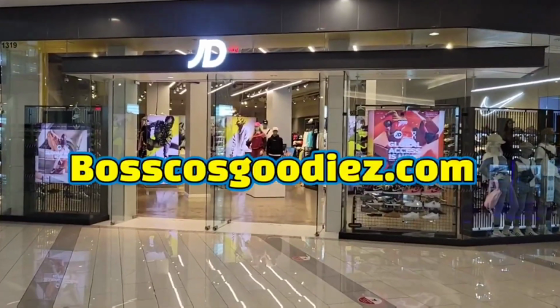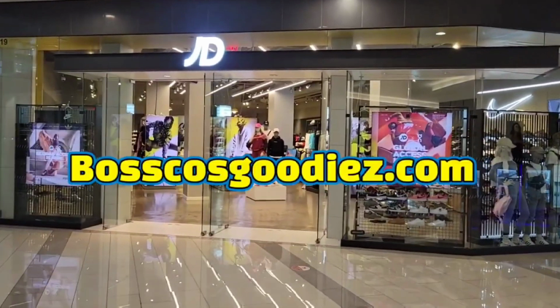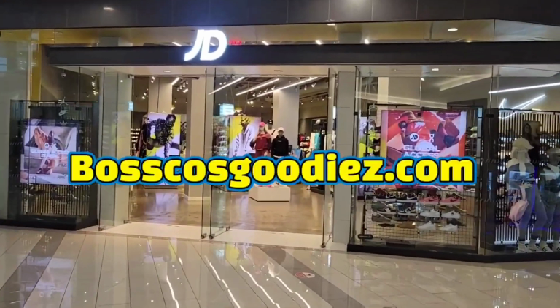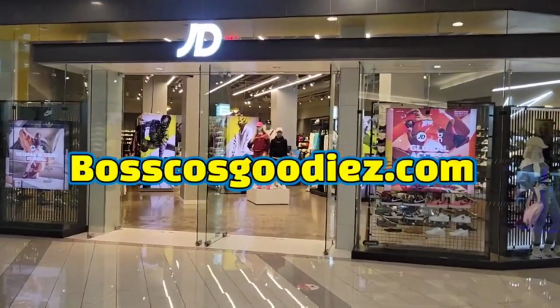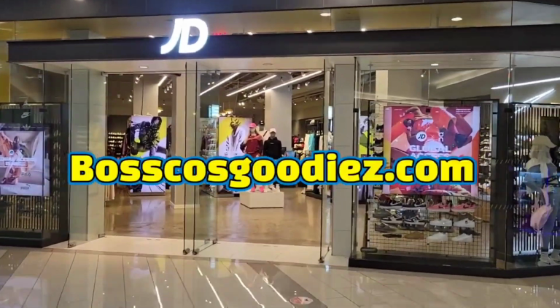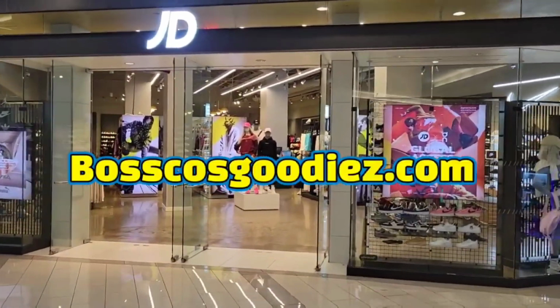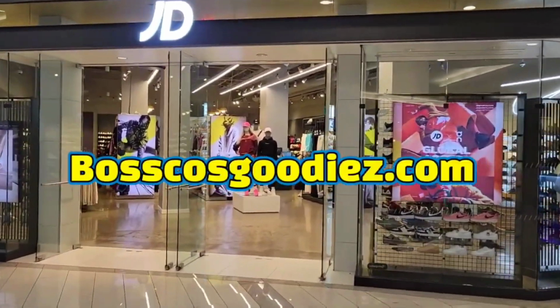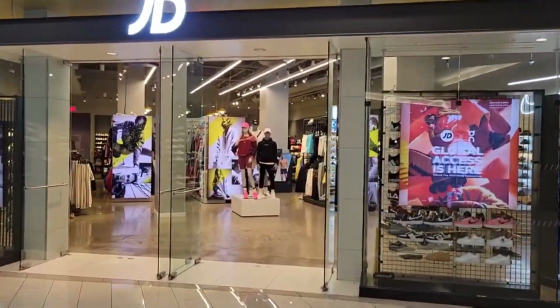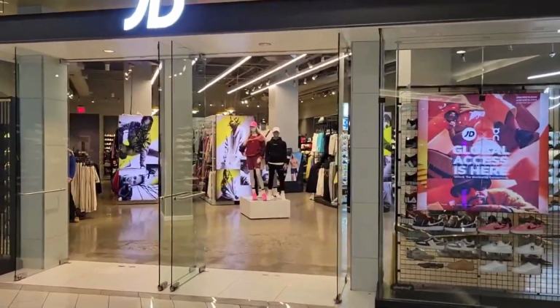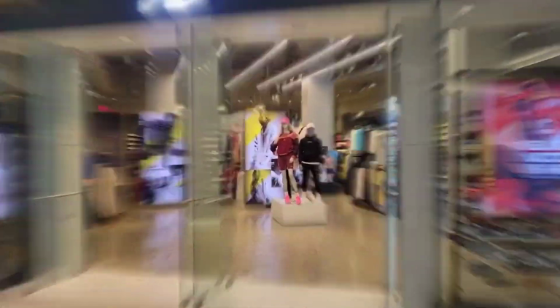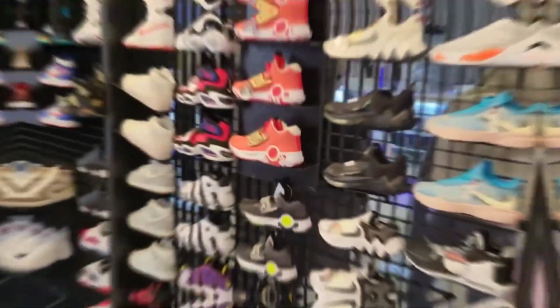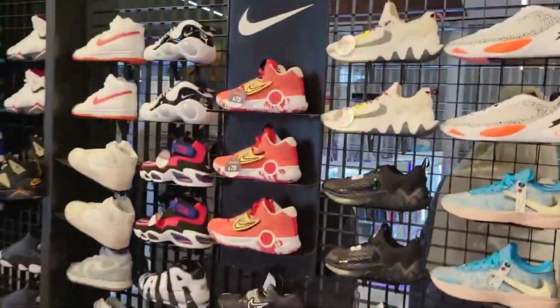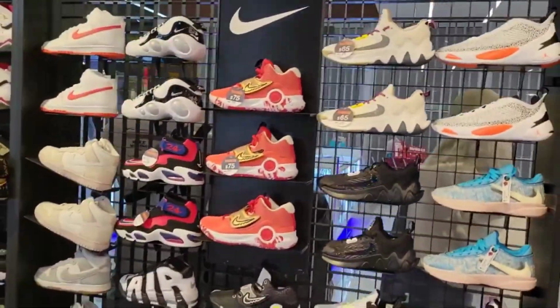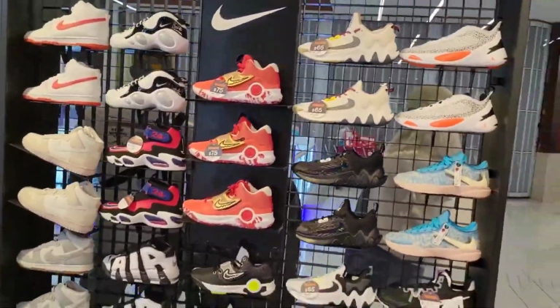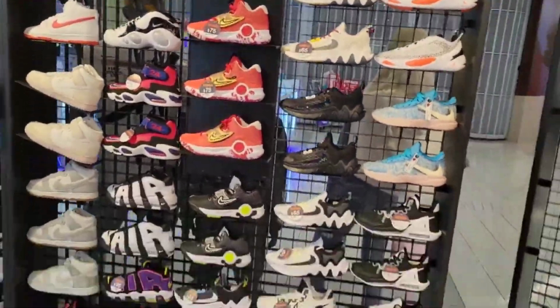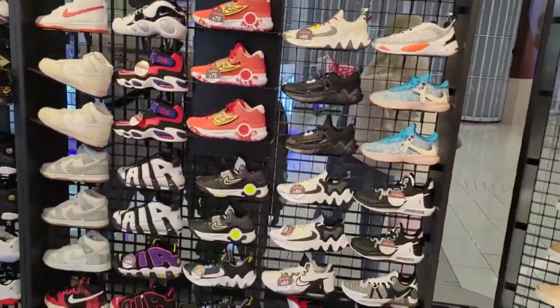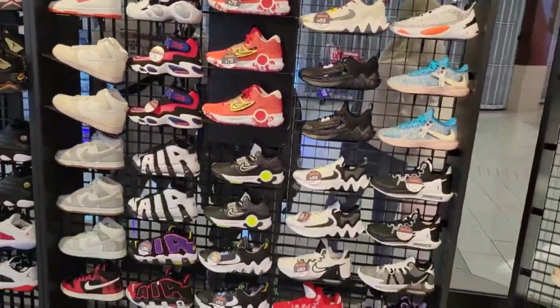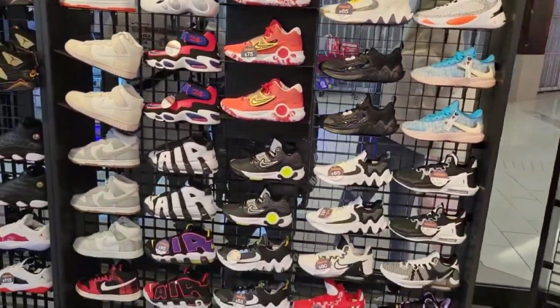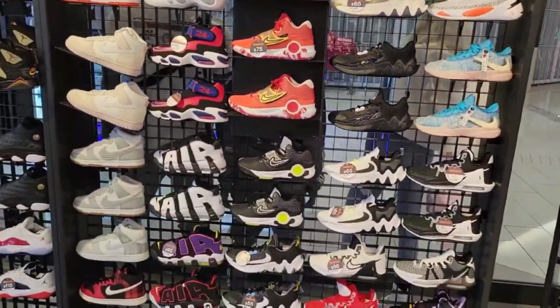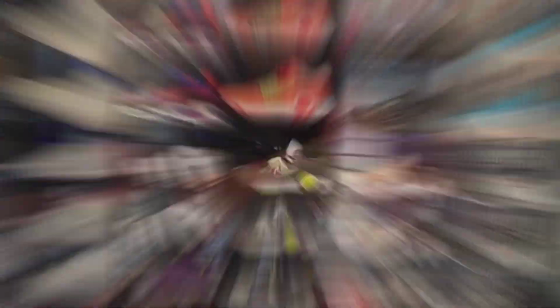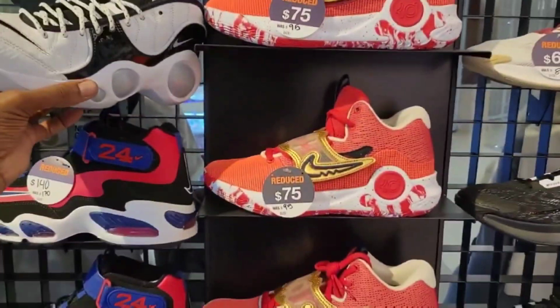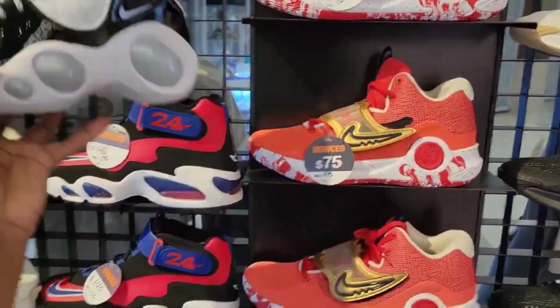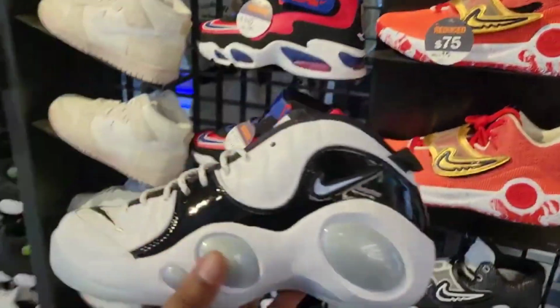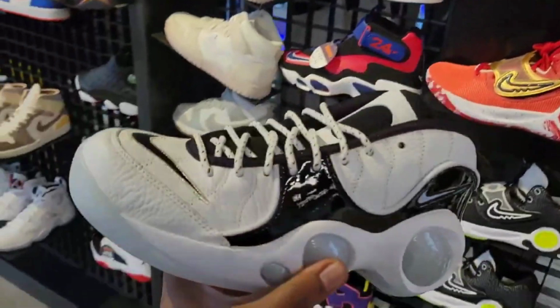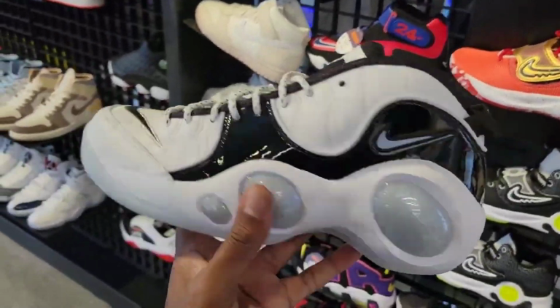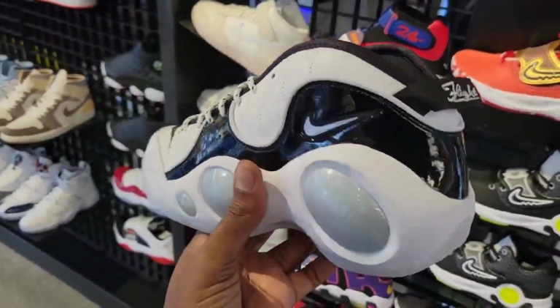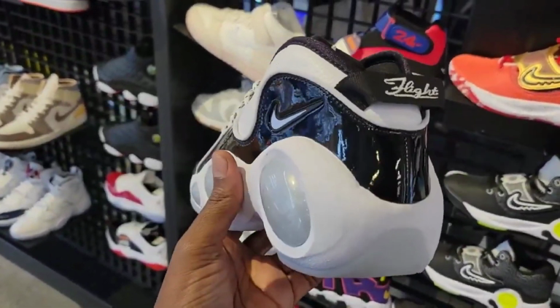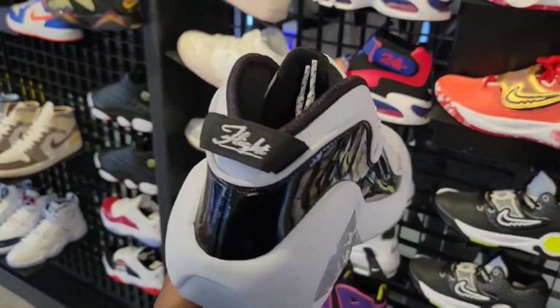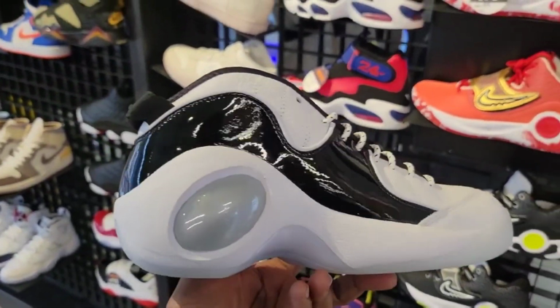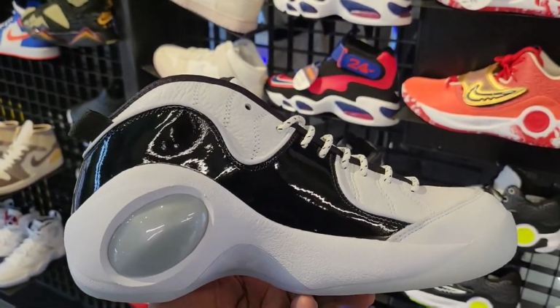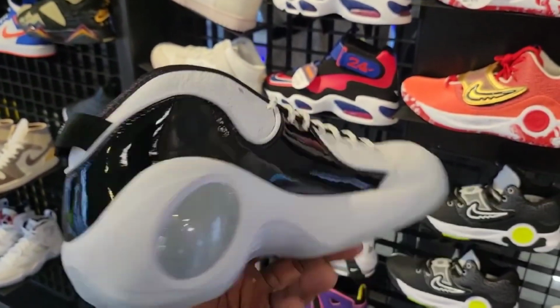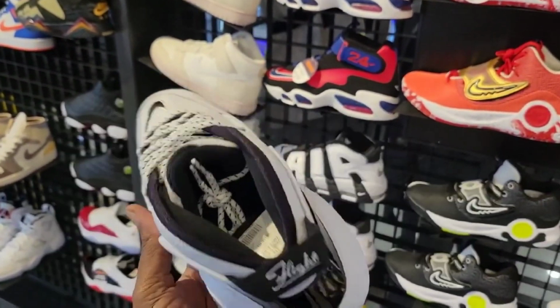First stop, we're gonna go ahead and check out JD Sports and see what basketball sneakers they got in stock. For the basketball selection, they do have some variety — the Jason Kidd shoe, this is like that patent leather situation going on, they do that on a Jordan 1 Low as well.